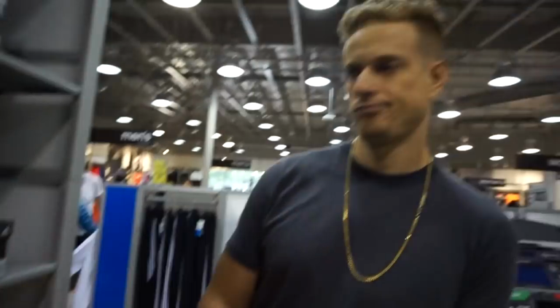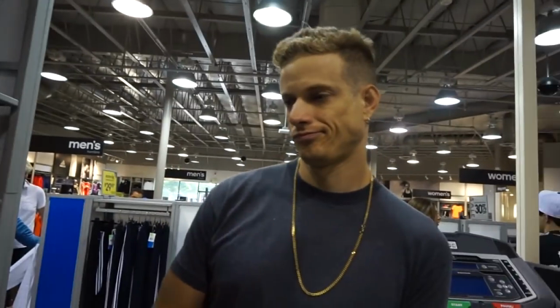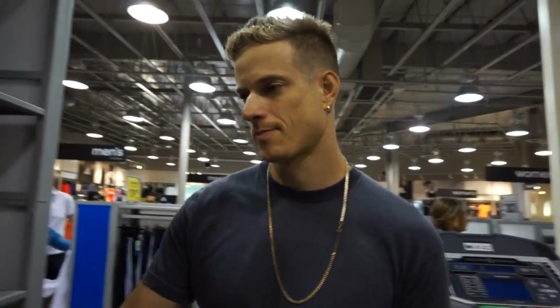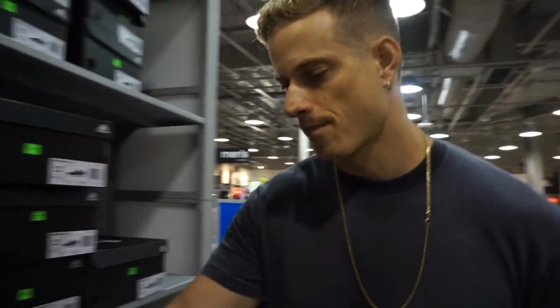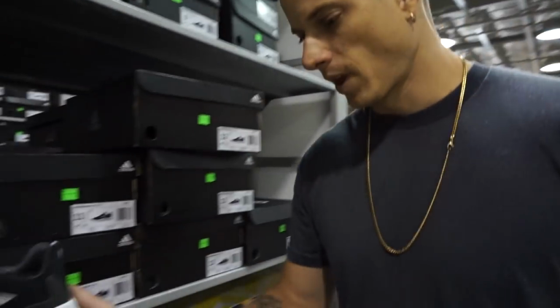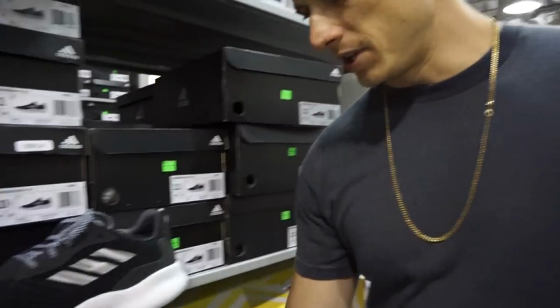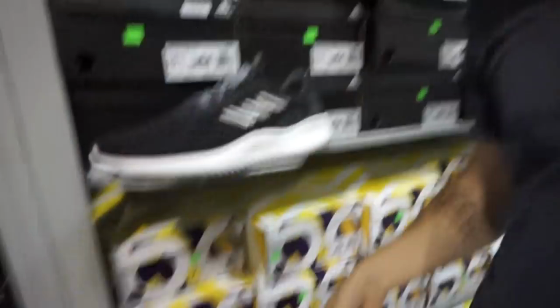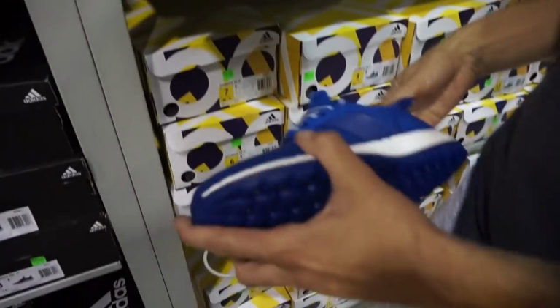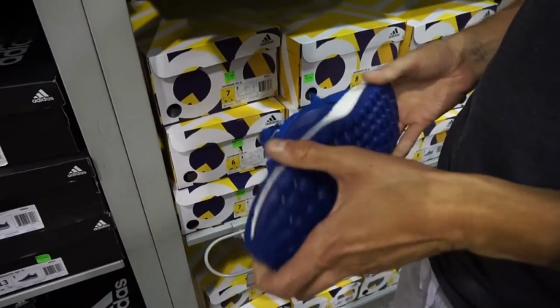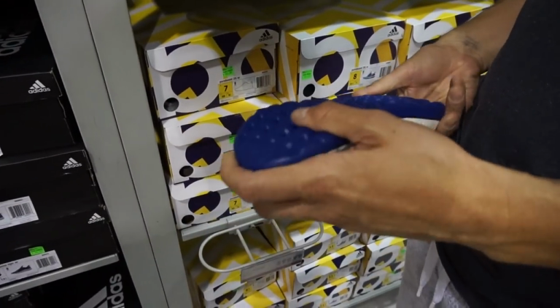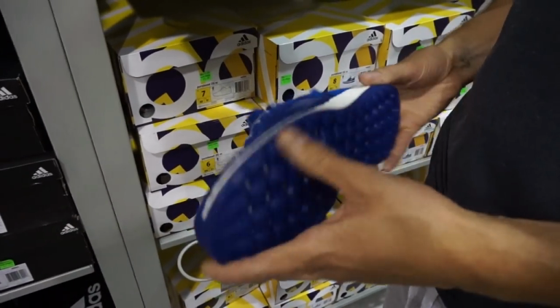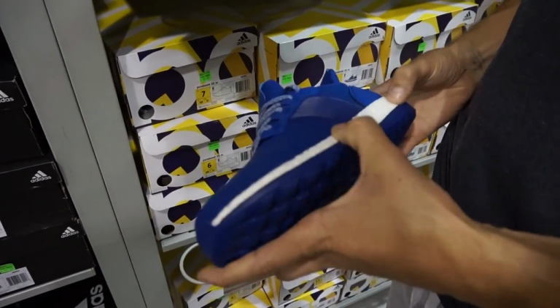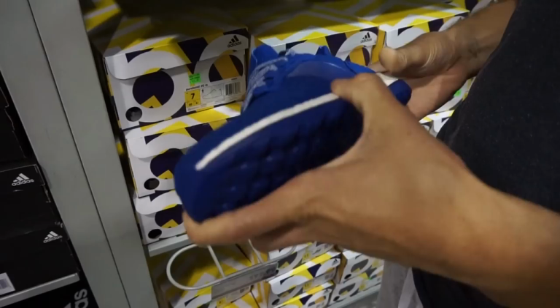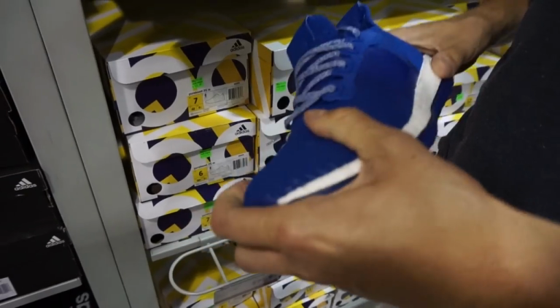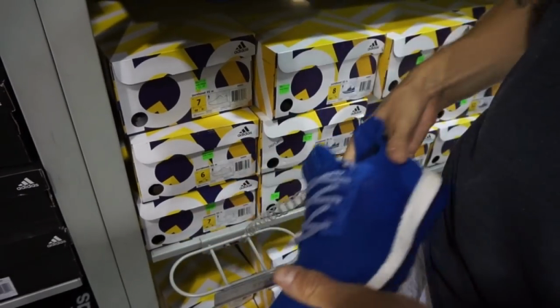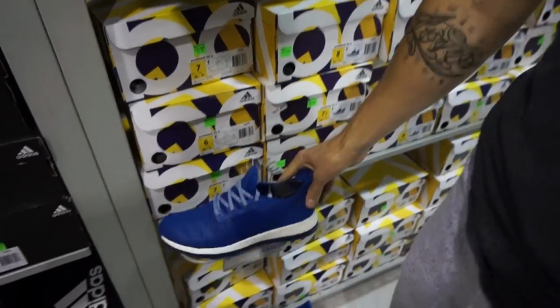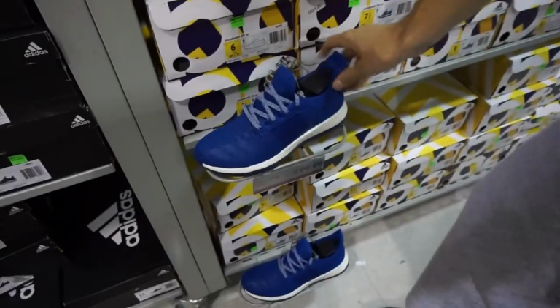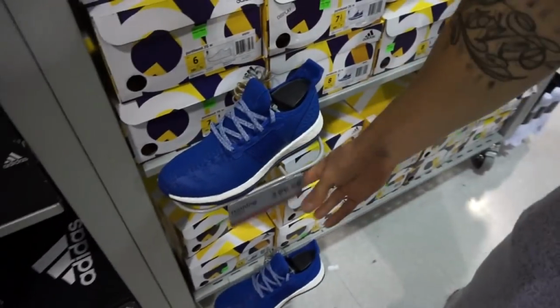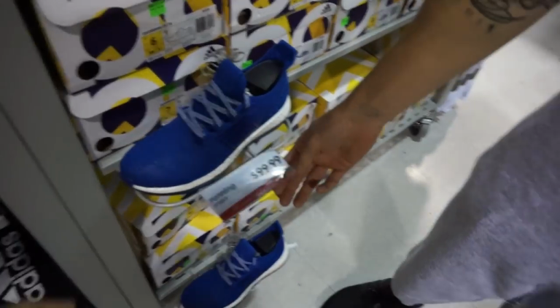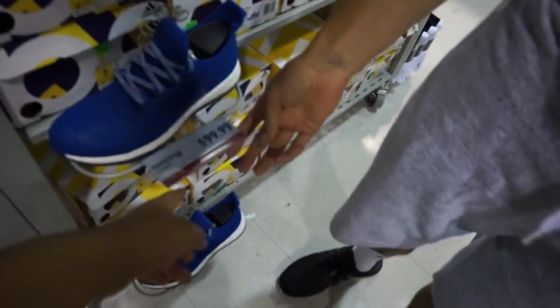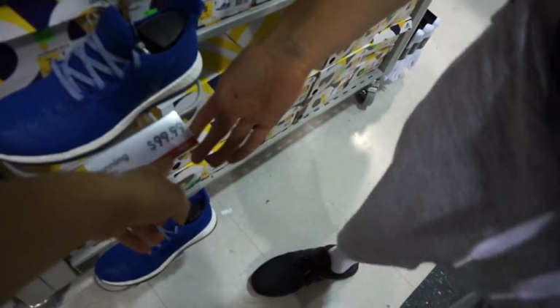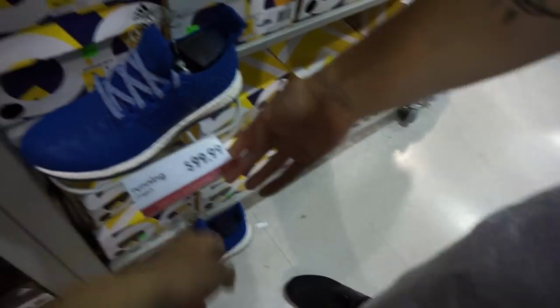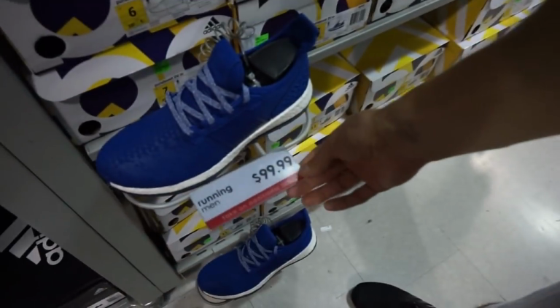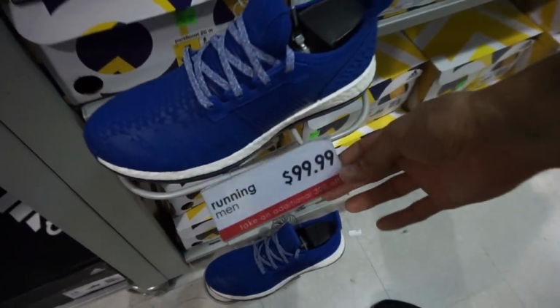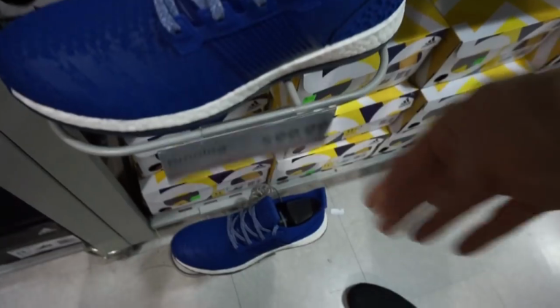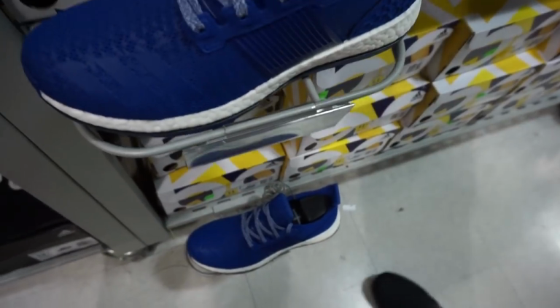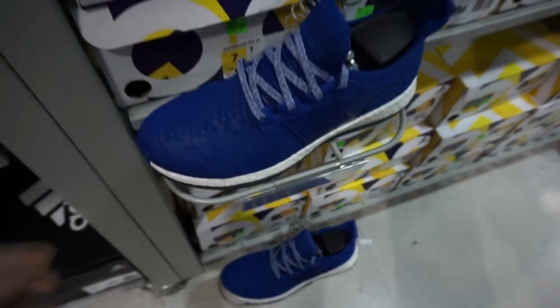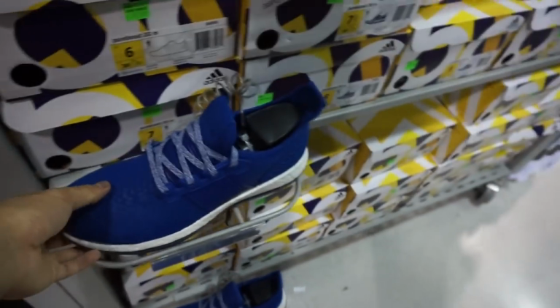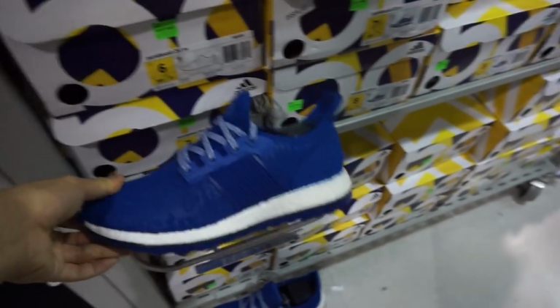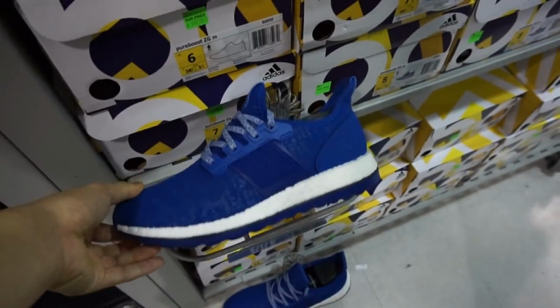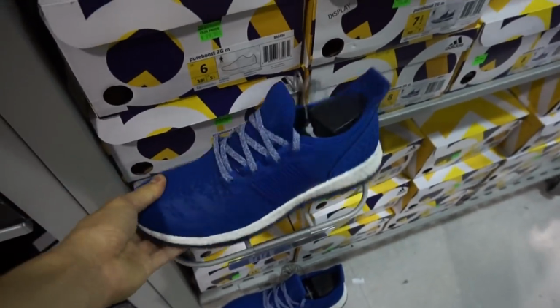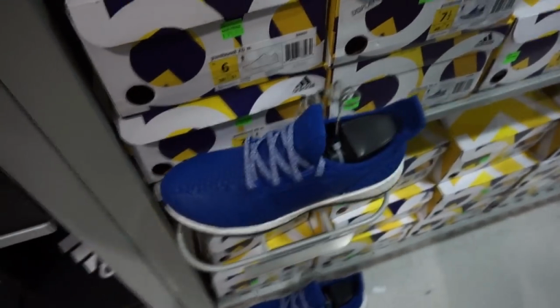Alright, here we are — Adidas. Some ZGs. Super comfortable. Yeah, super comfortable. Like for $100, put 30% off — take additional 30% off. Yeah, this colorway is kind of weird though.